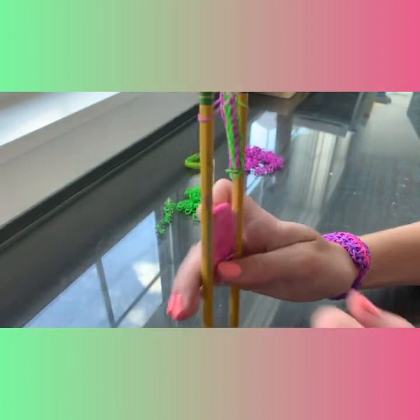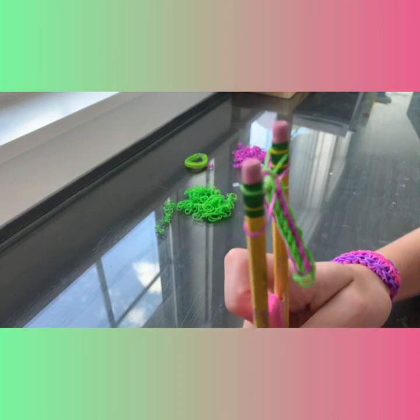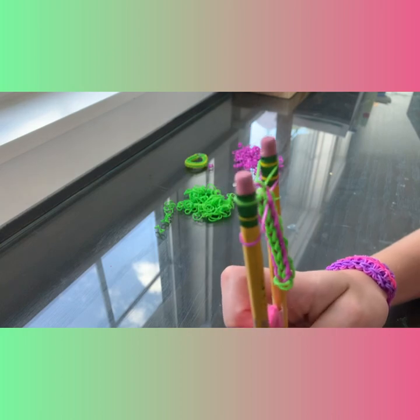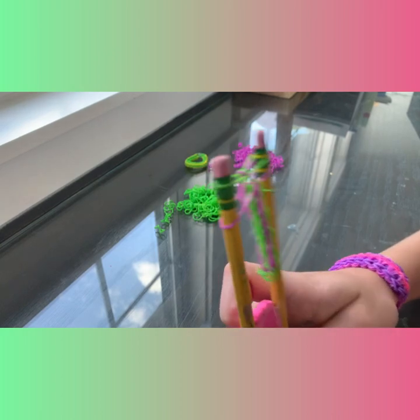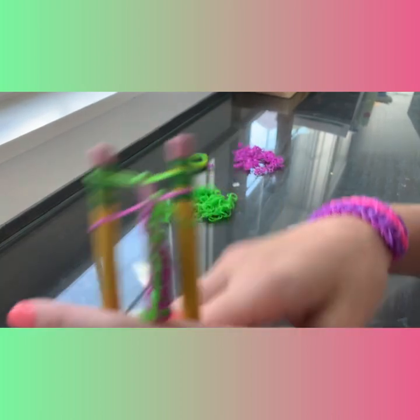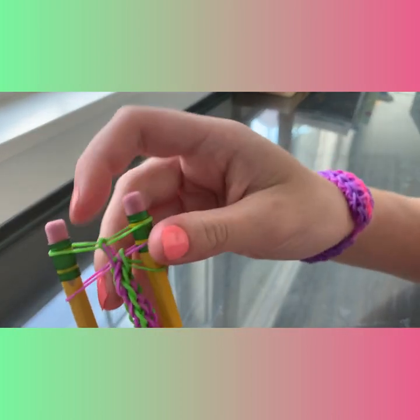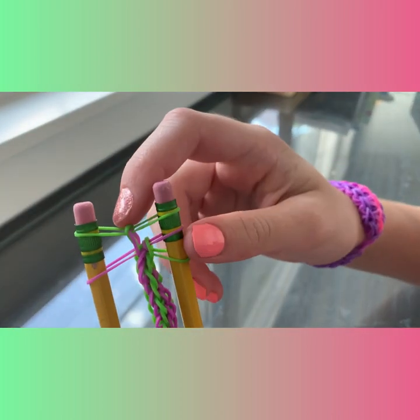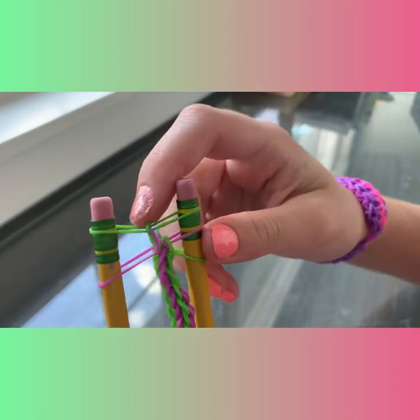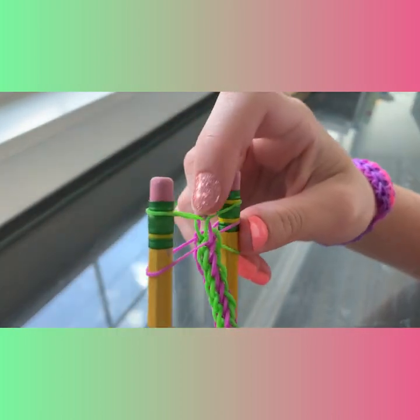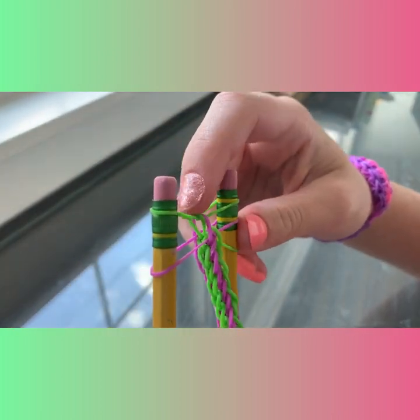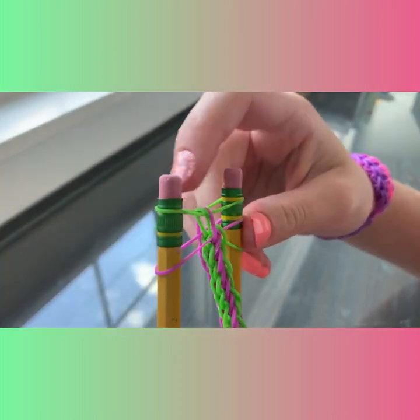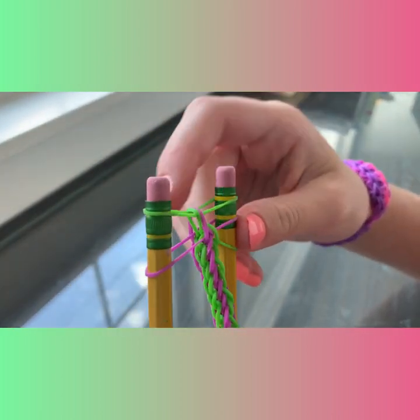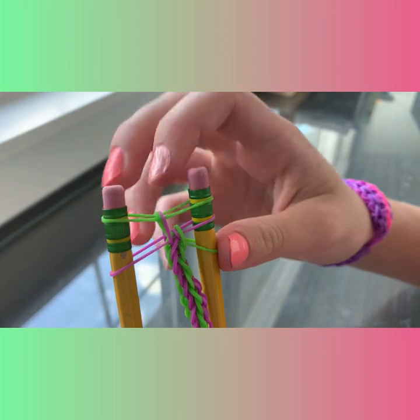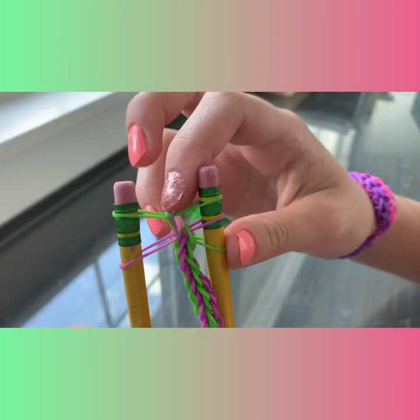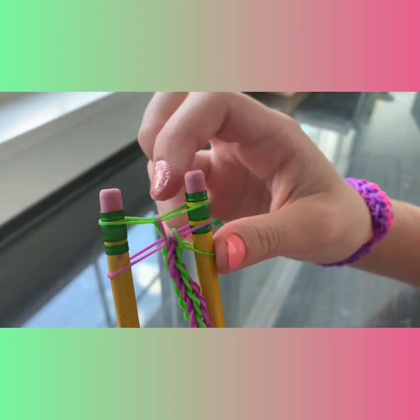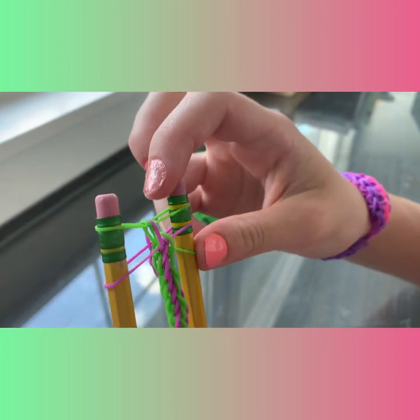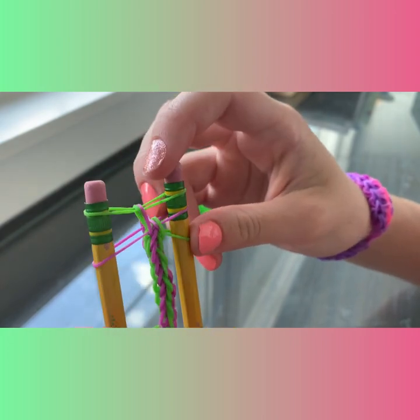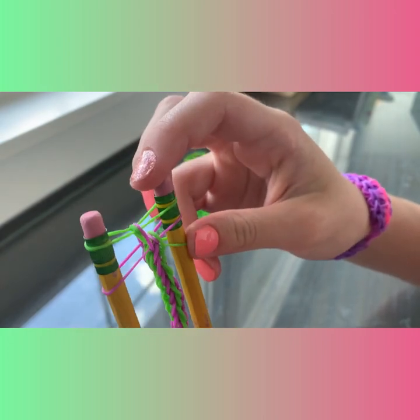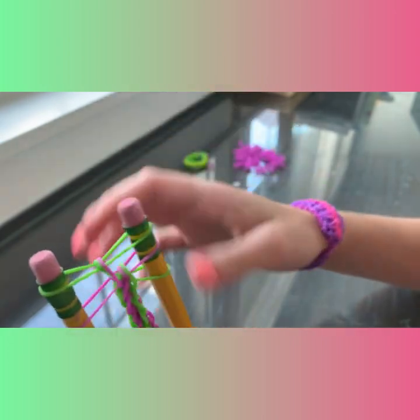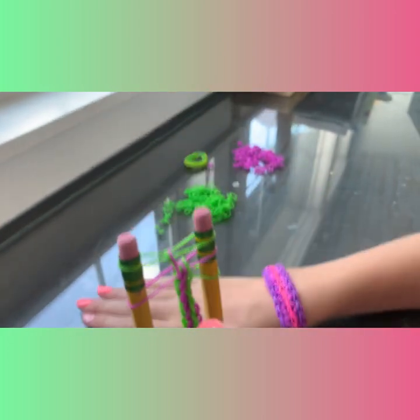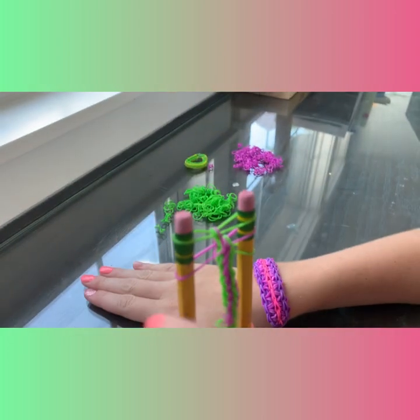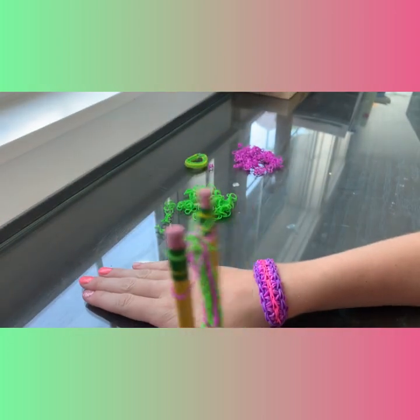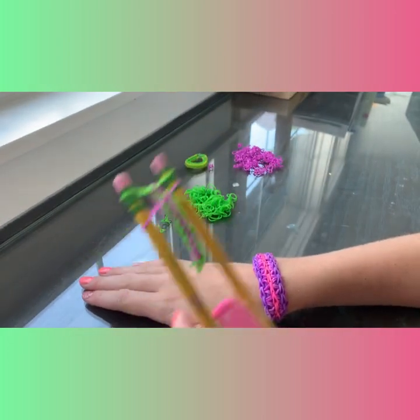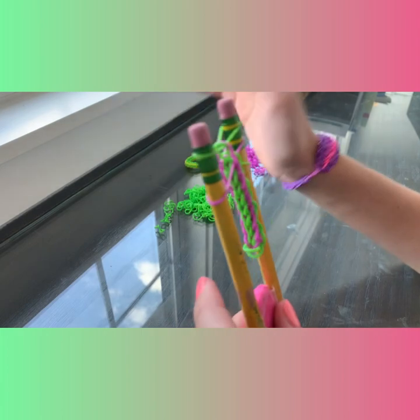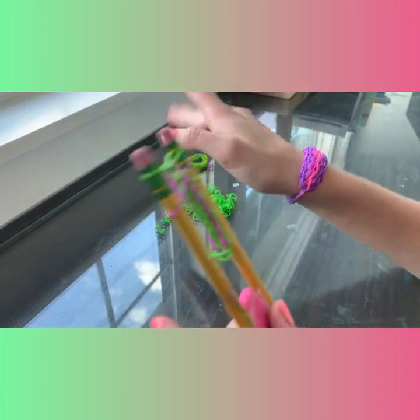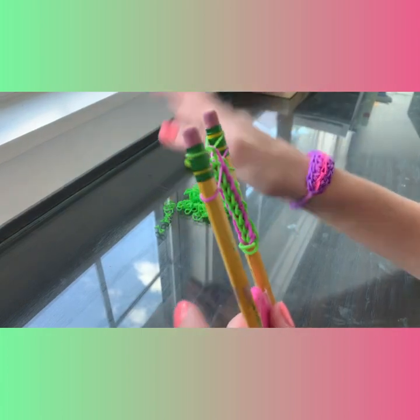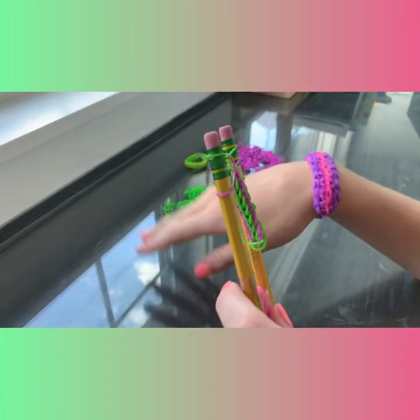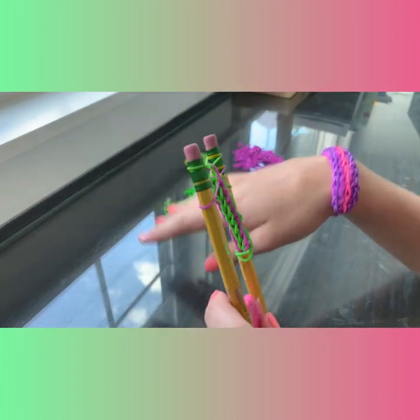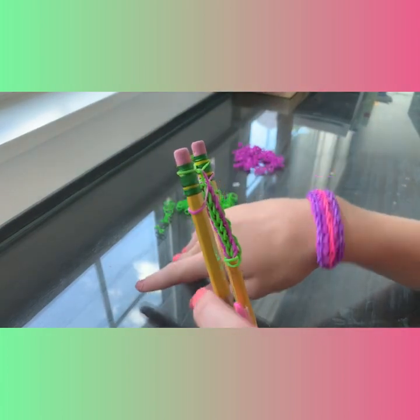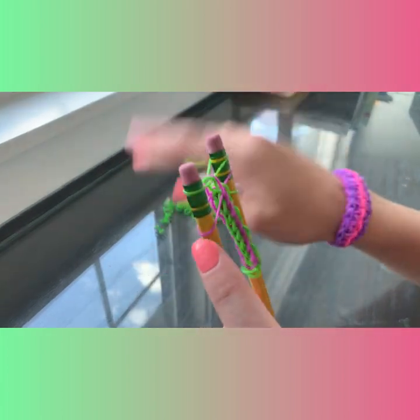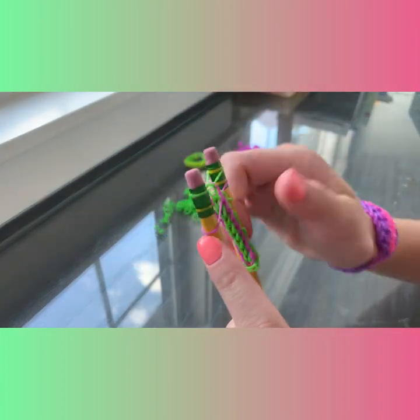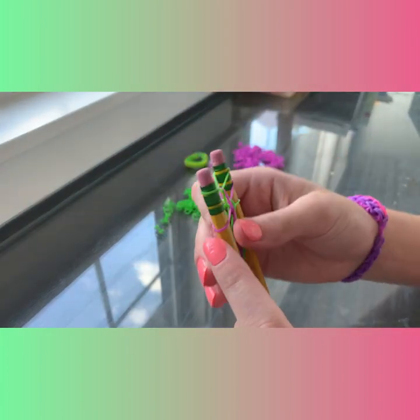If these two bands right here are starting to twist up, or one is in front of the other or whatever, leave it that way — because if you untwist it or do whatever, it'll mess up the design. I learned that the hard way.